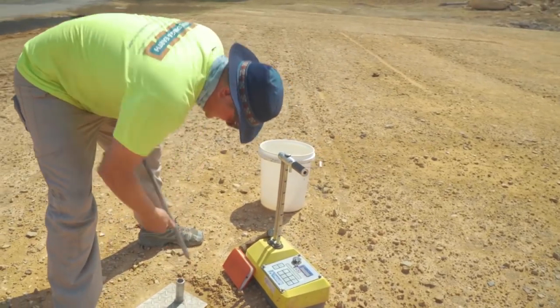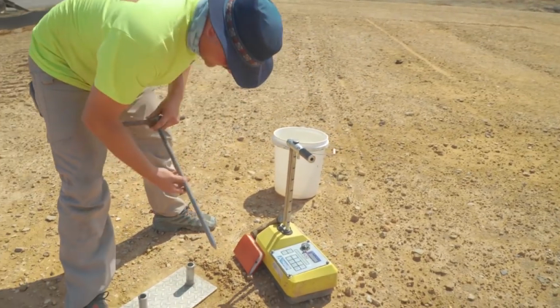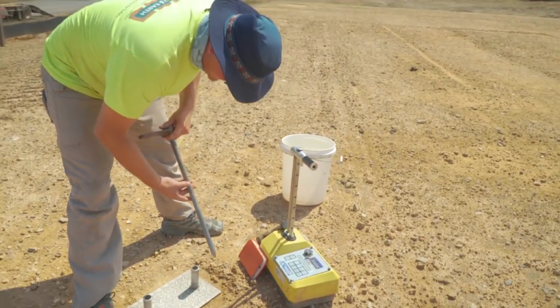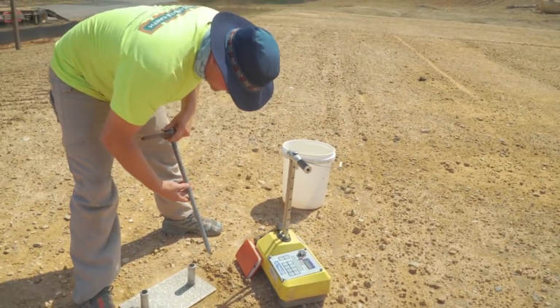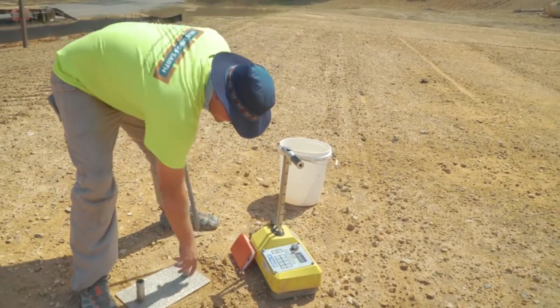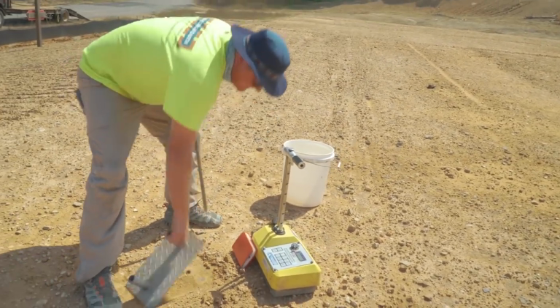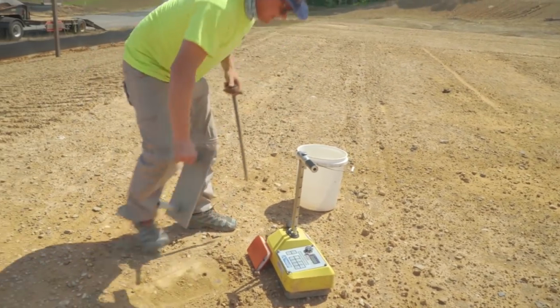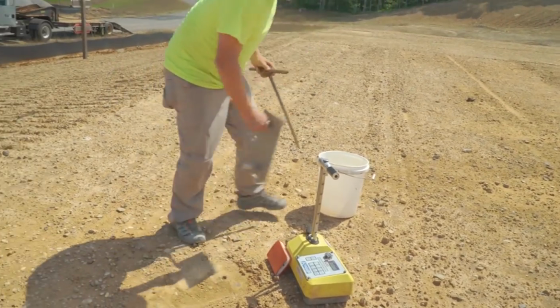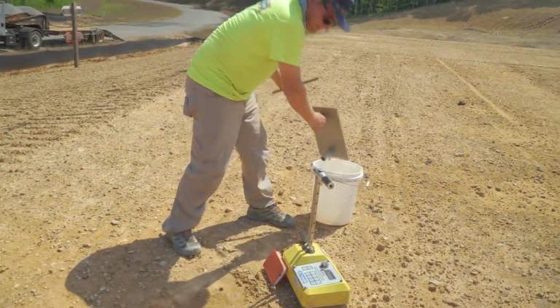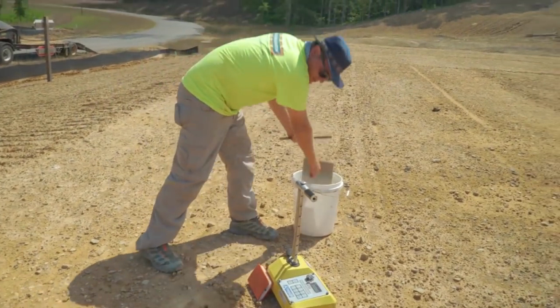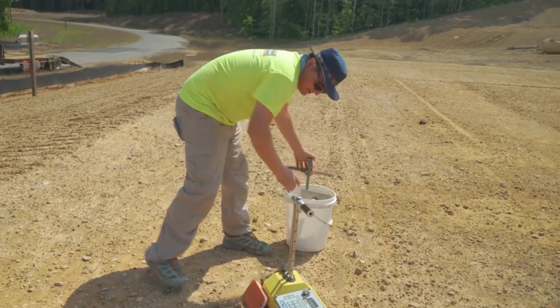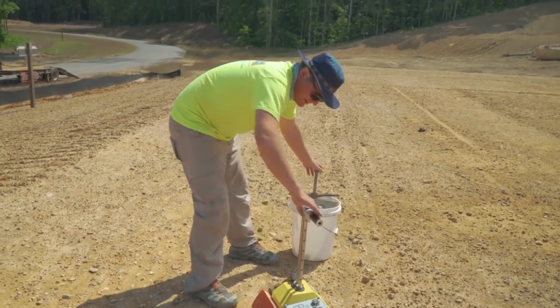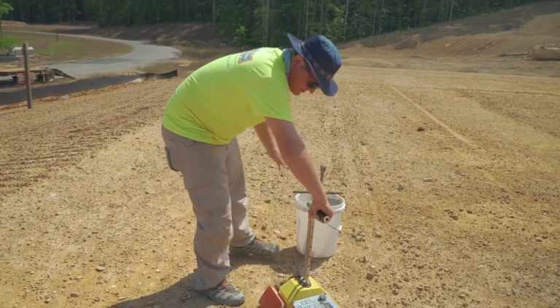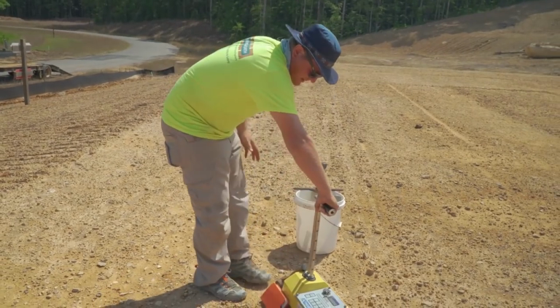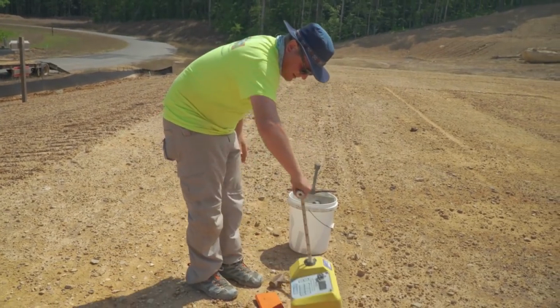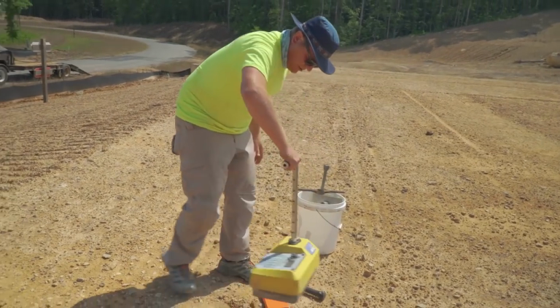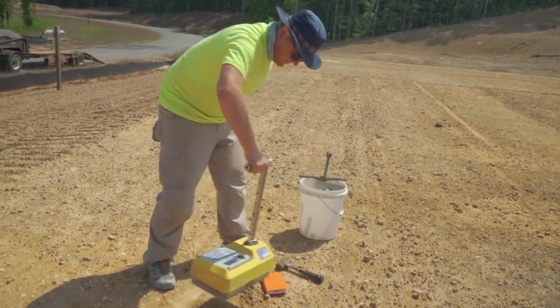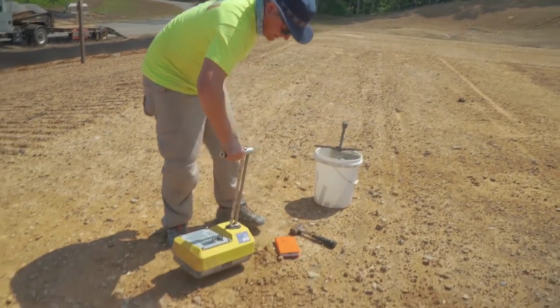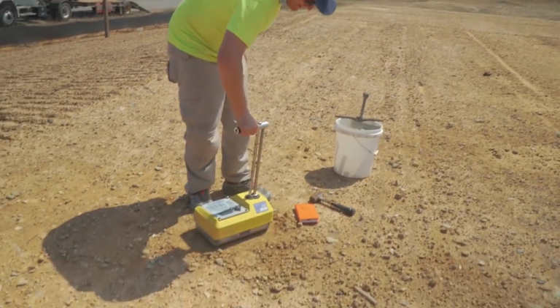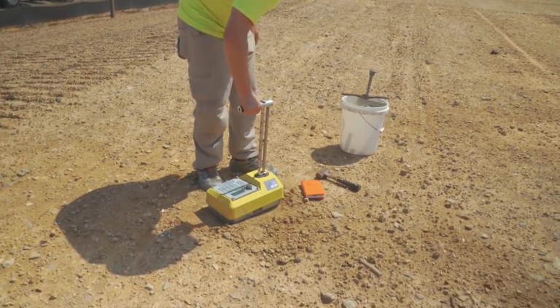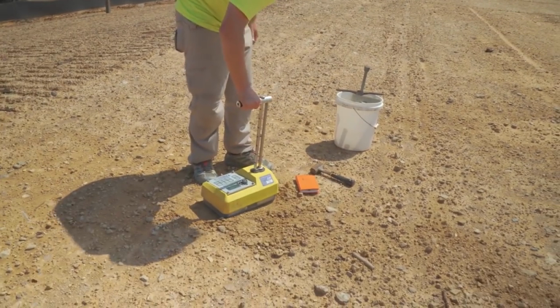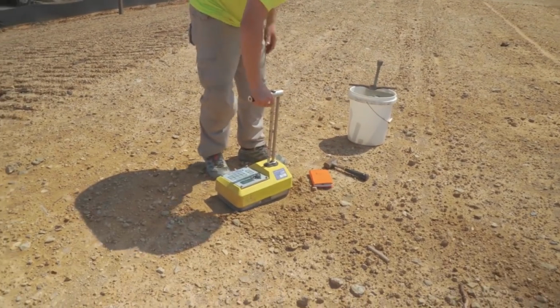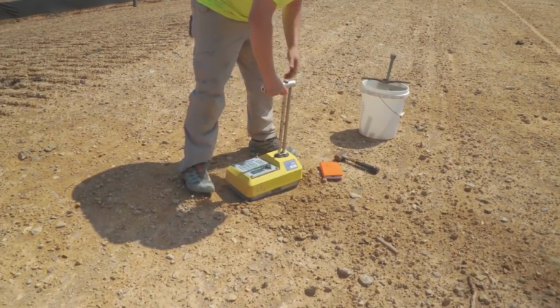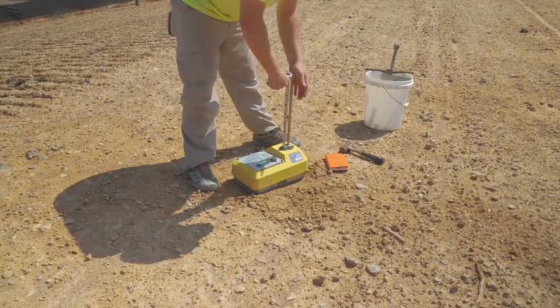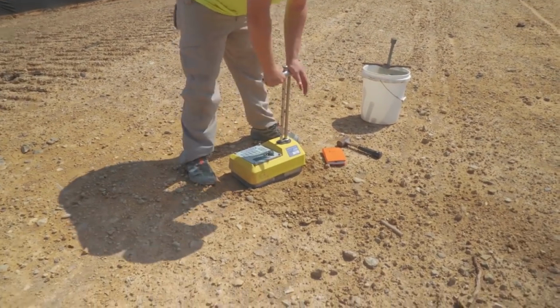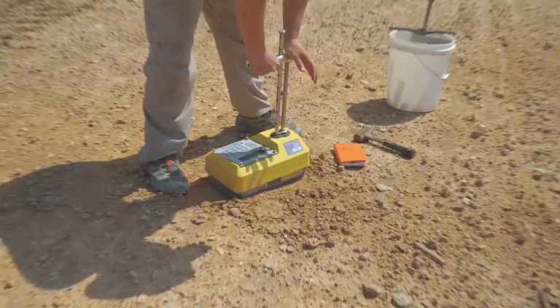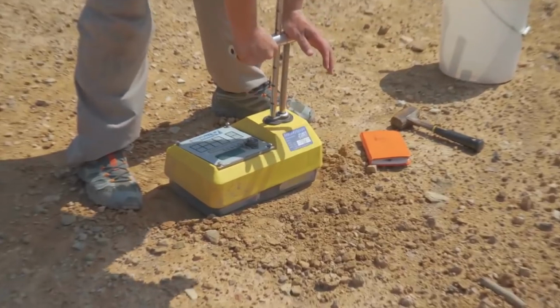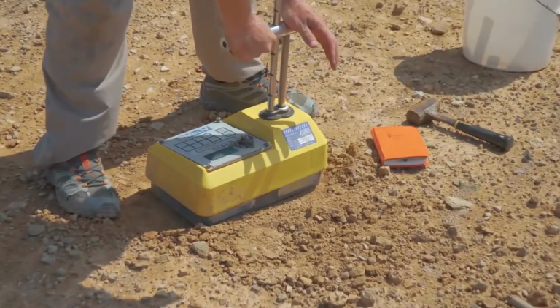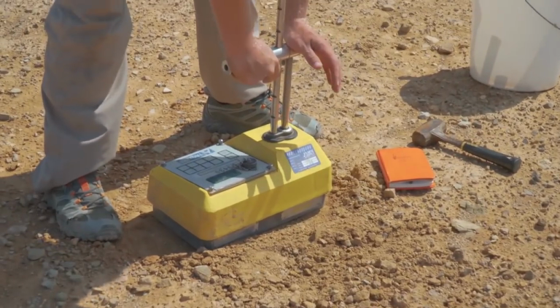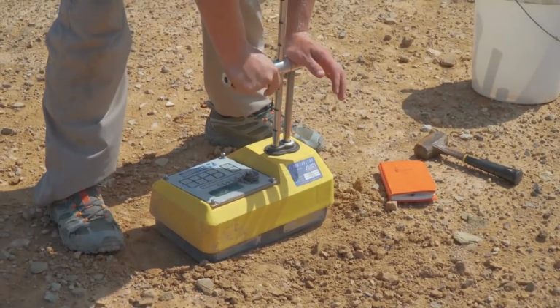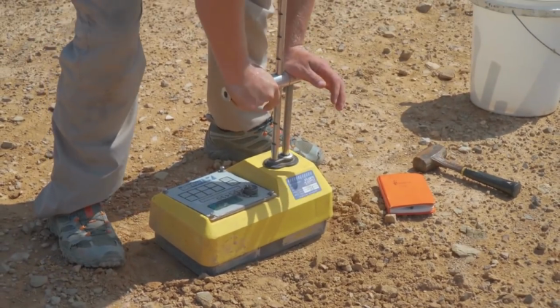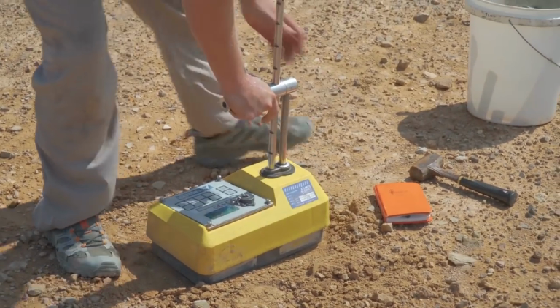After driving the stake down to the six-inch mark, you take the nuclear gauge, you line it up over the hole, and you drop it down to six inches.